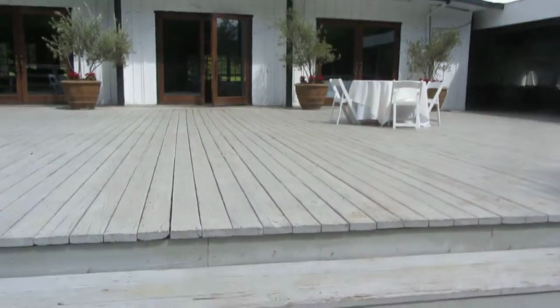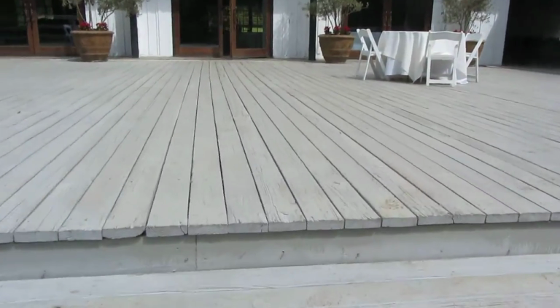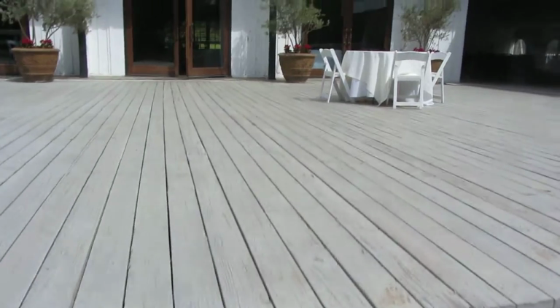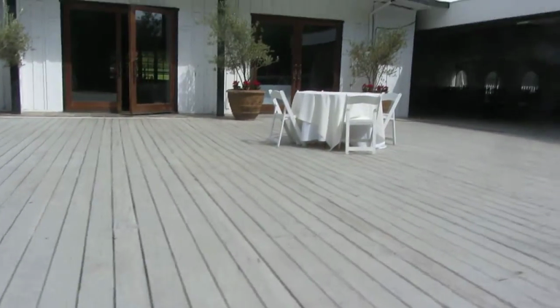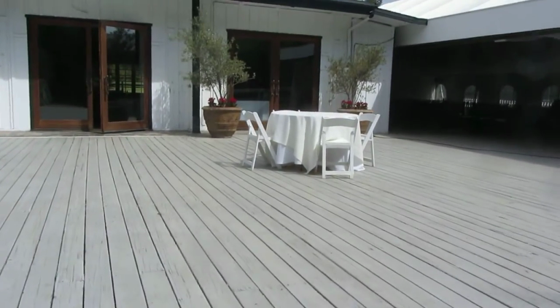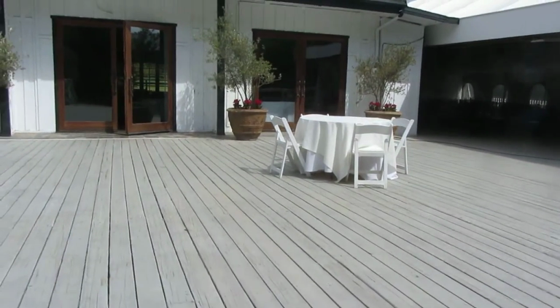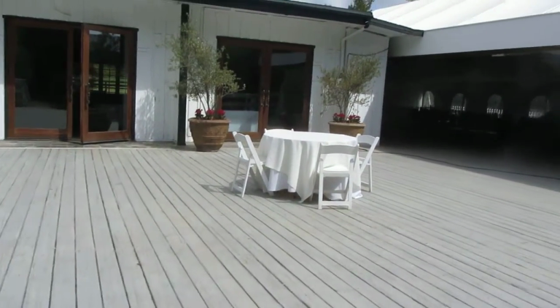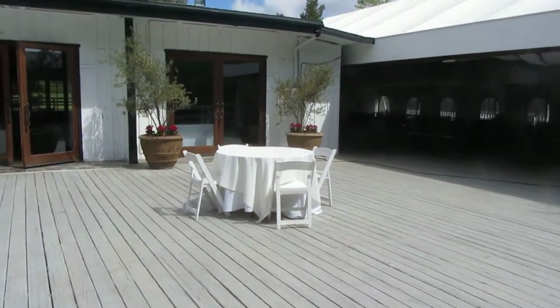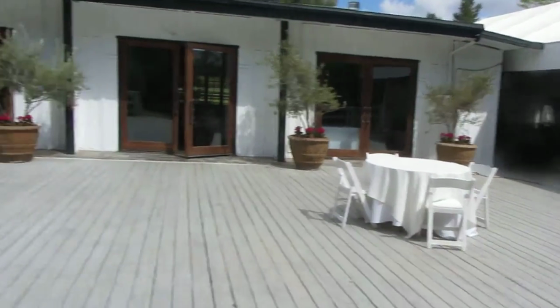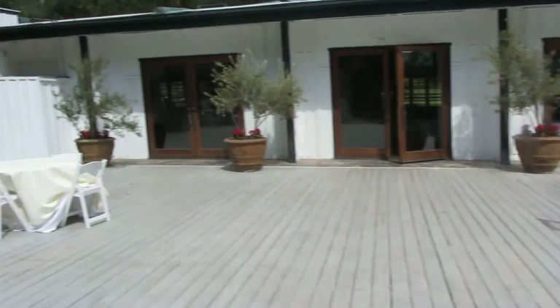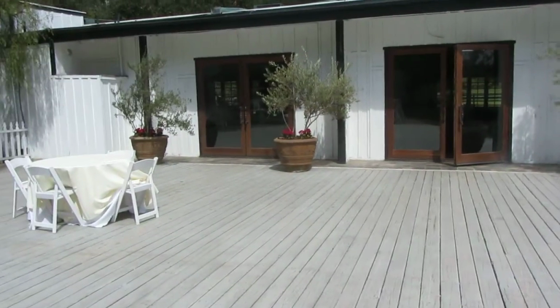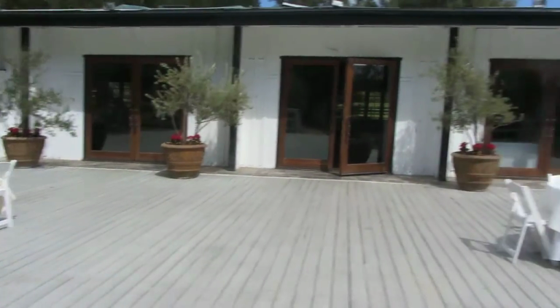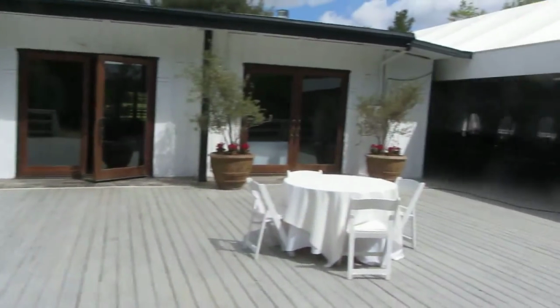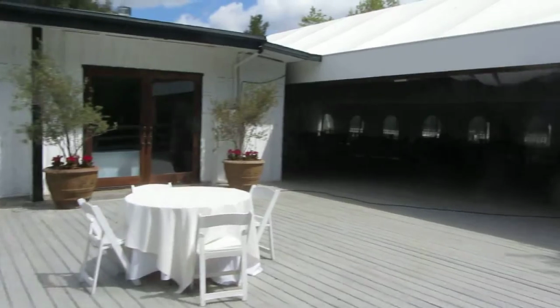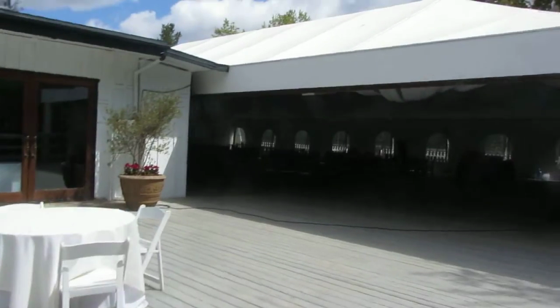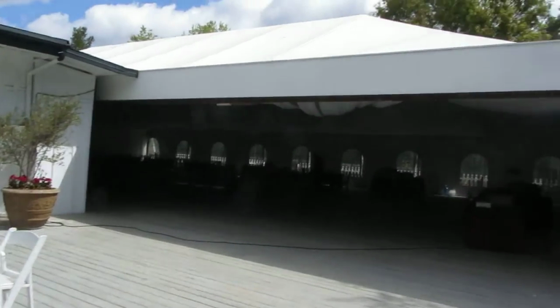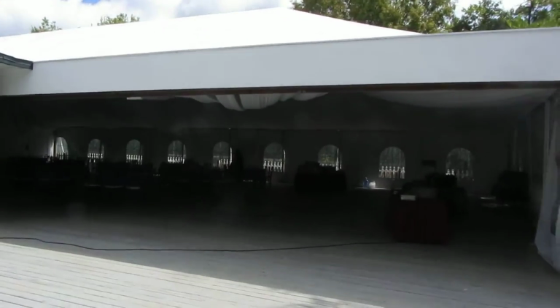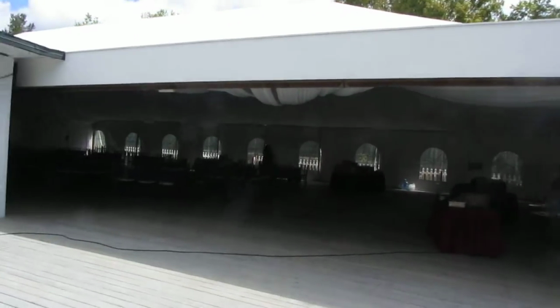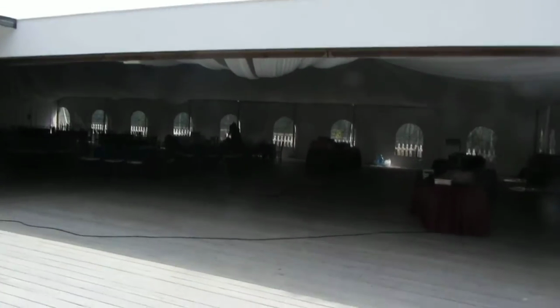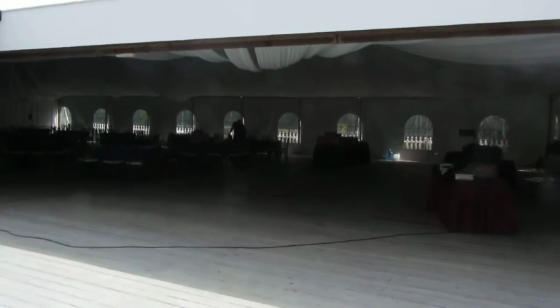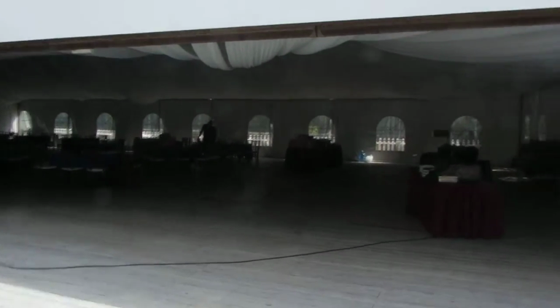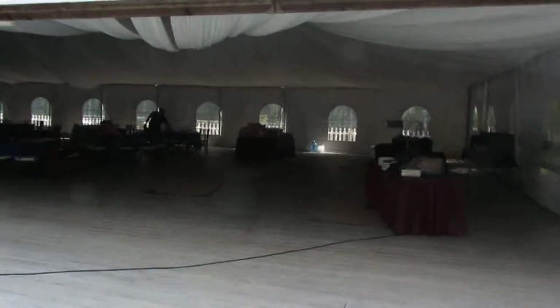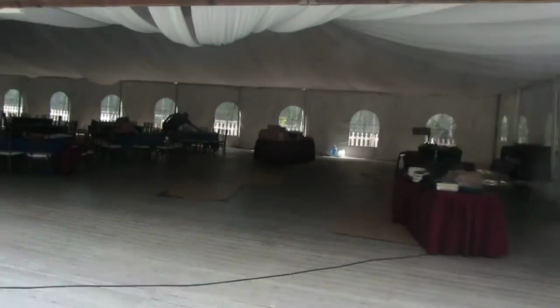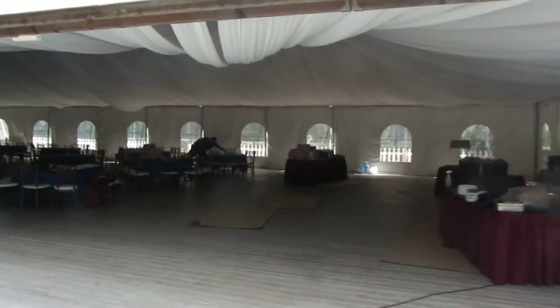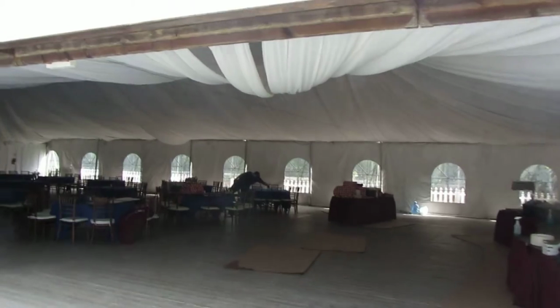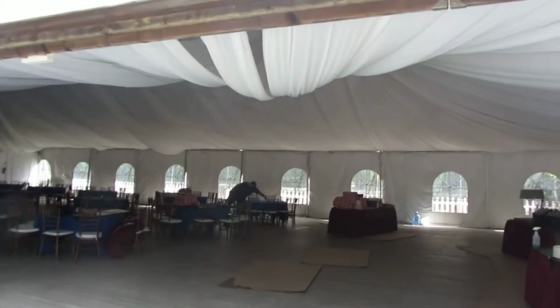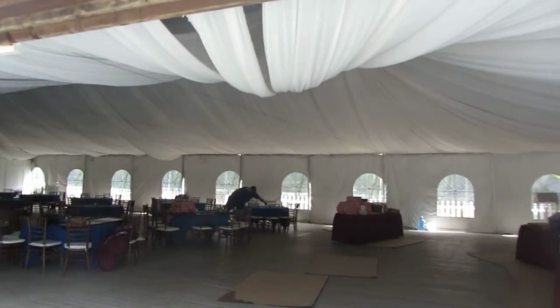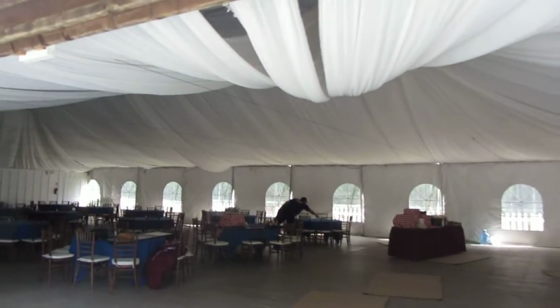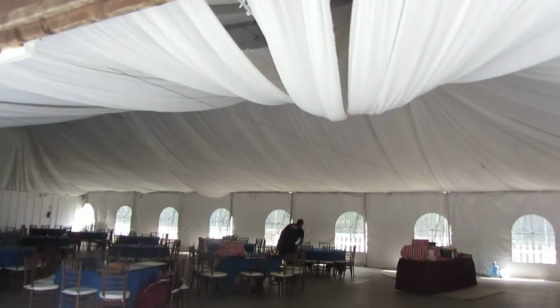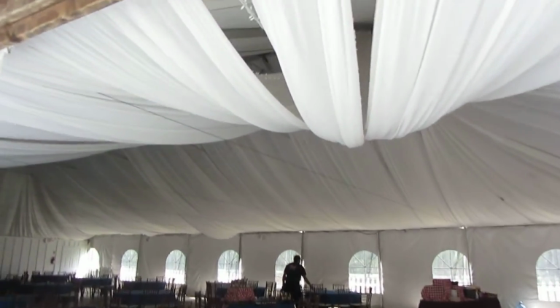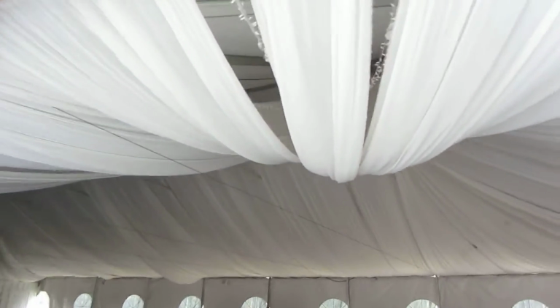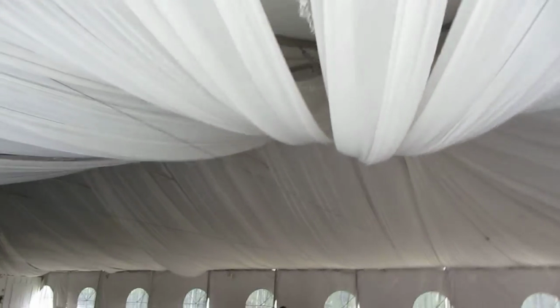This is the deck here. This is generally where guests have their cocktail hour. And this is where the reception is going to be held — a nice reception tent with a really nice high ceiling with fabric down here.